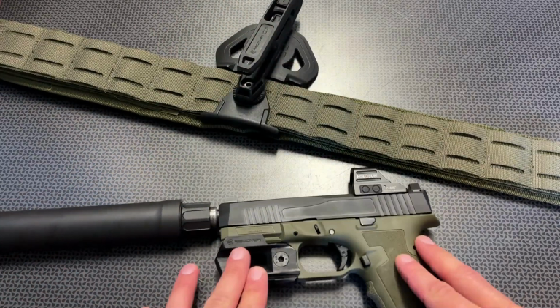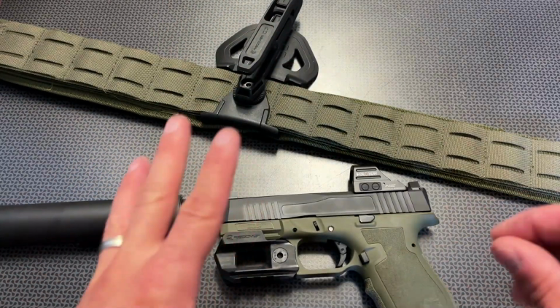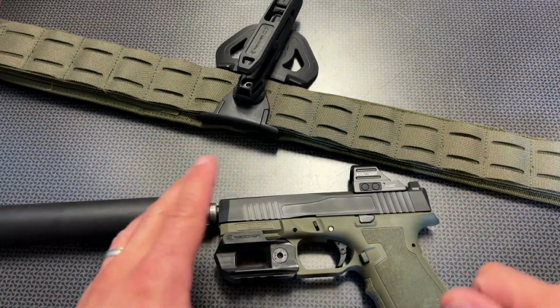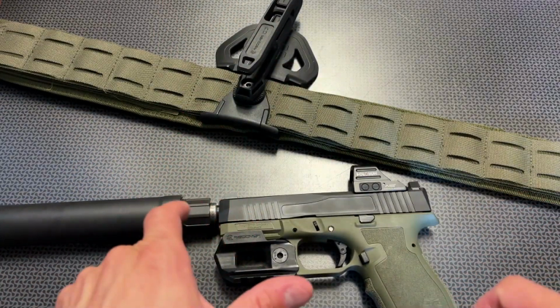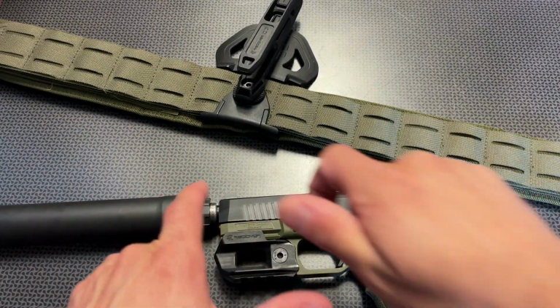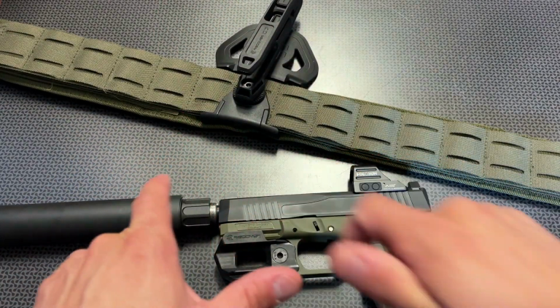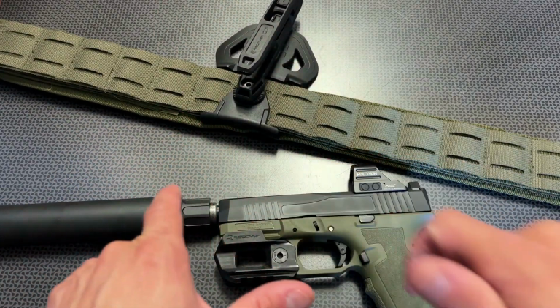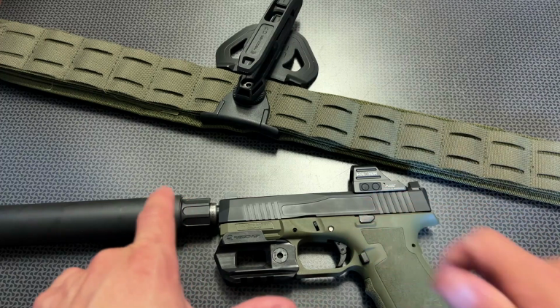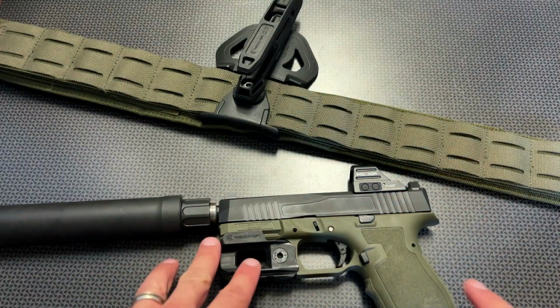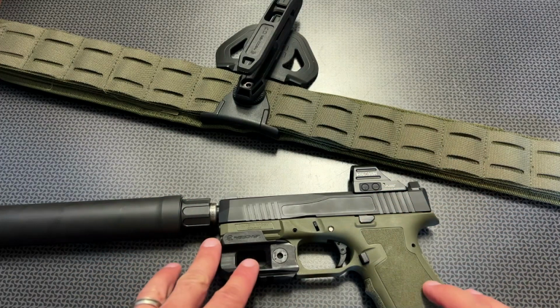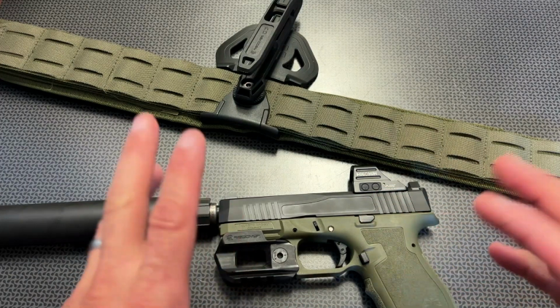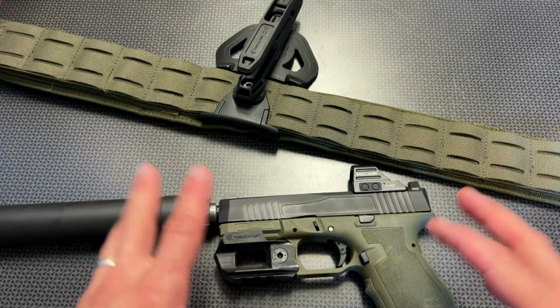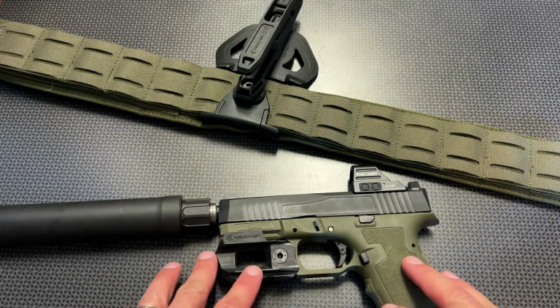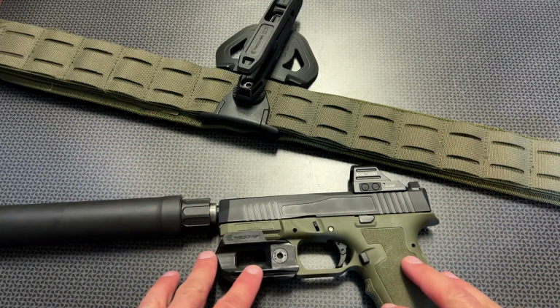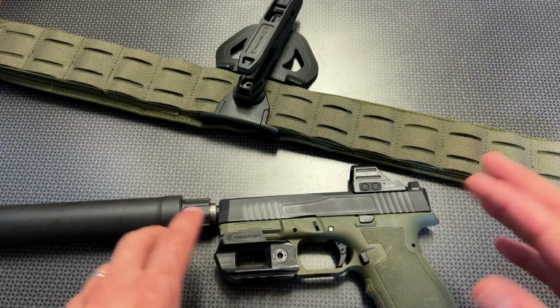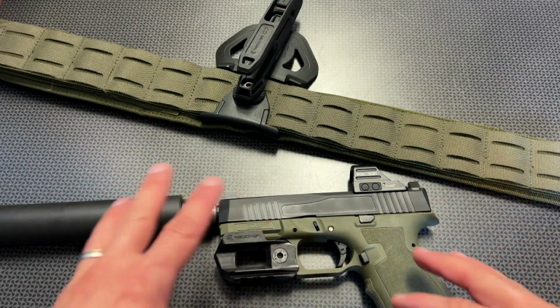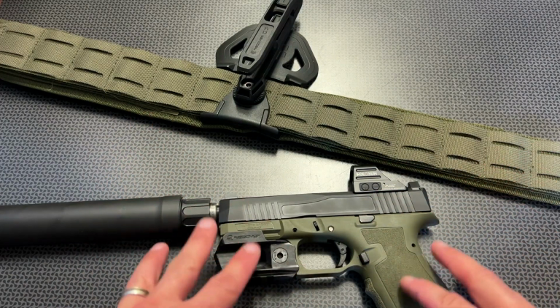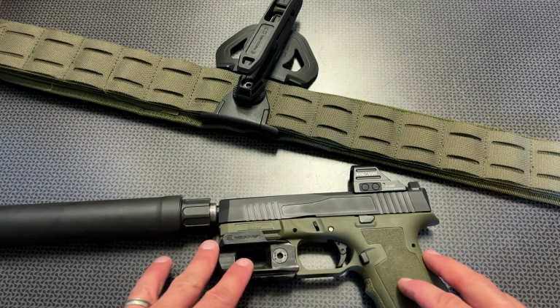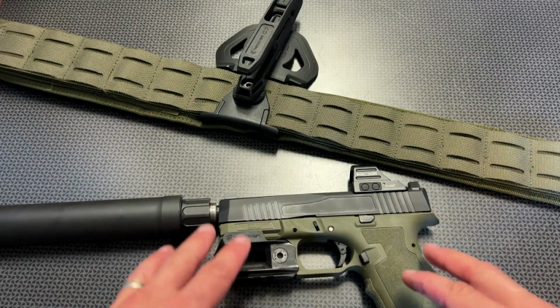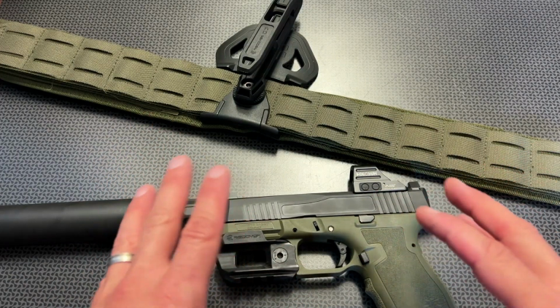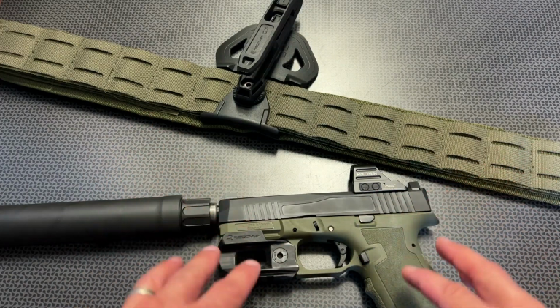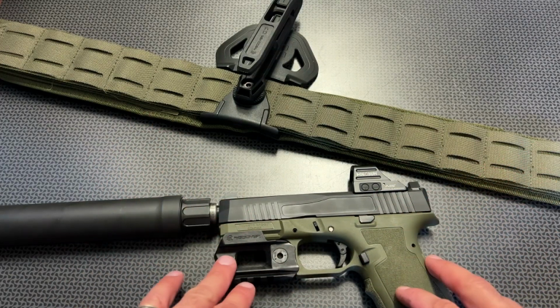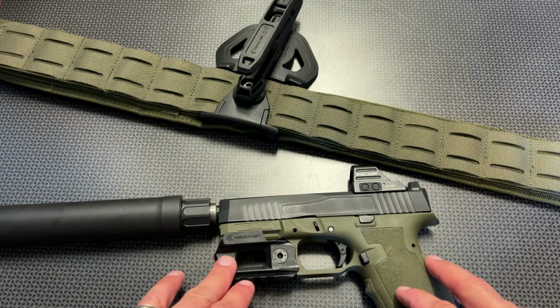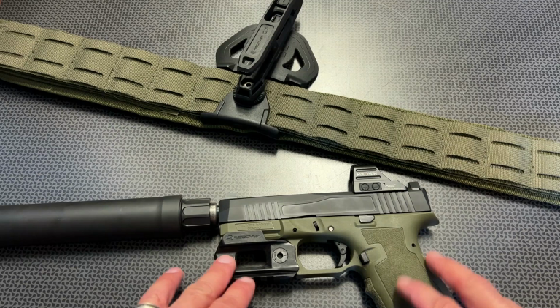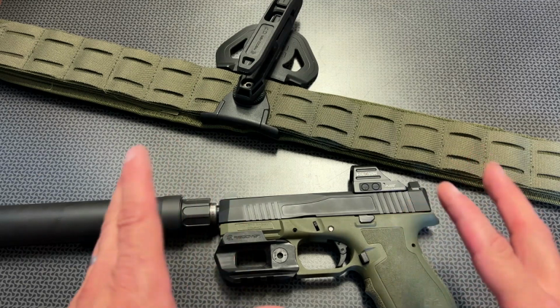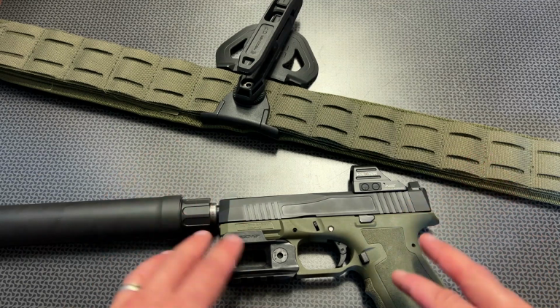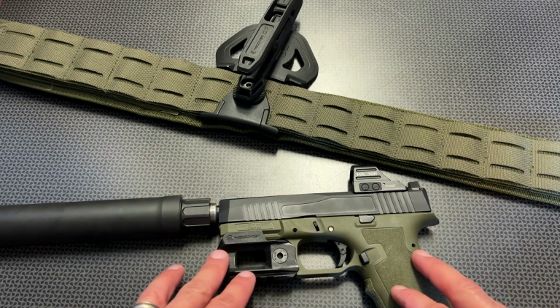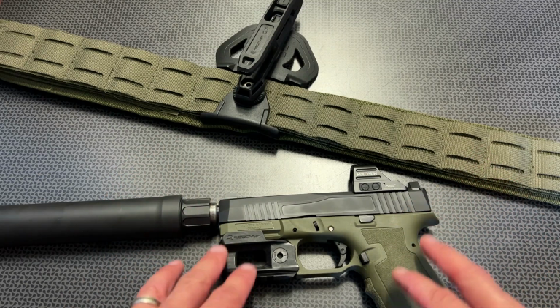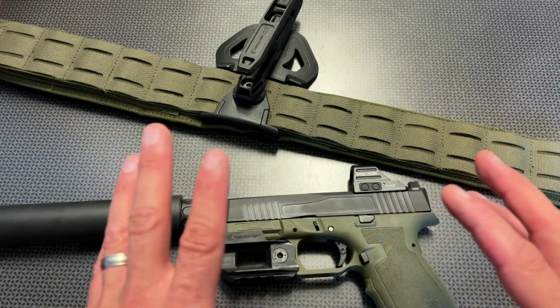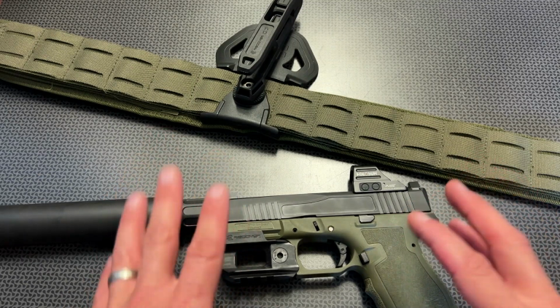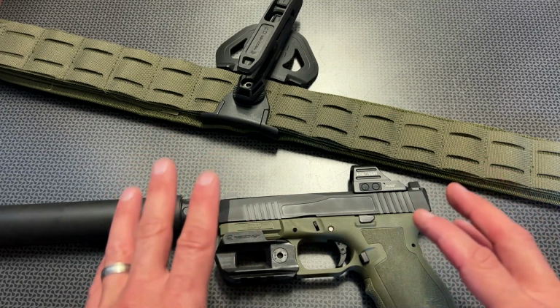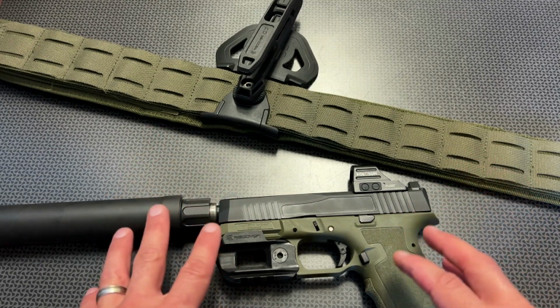At first when I got it, I had to put it in and pull it out a couple of times, like any new holster. It kind of smoothed up a little bit — loosened up the tension screw — and as you can see now at the range, it was running perfectly.